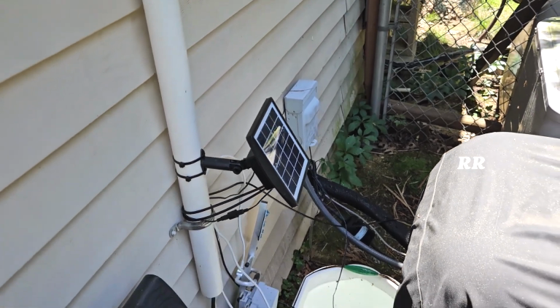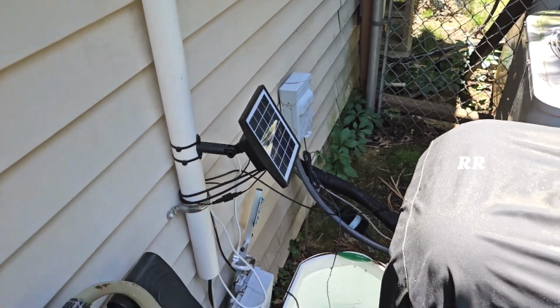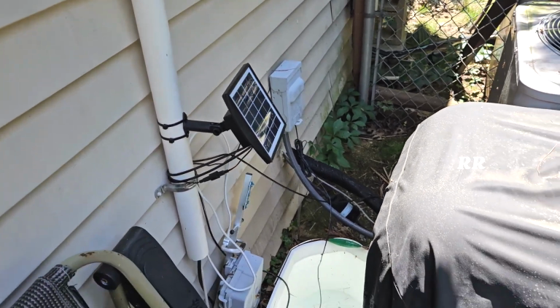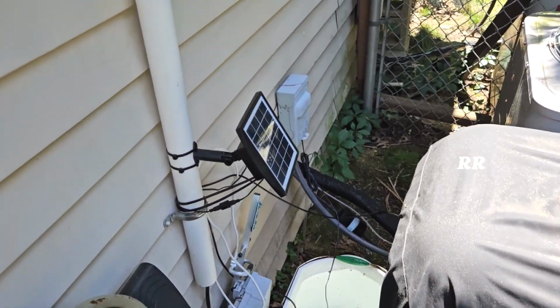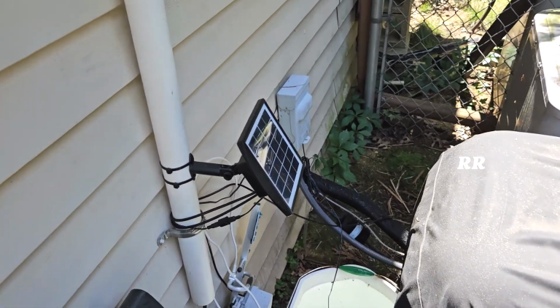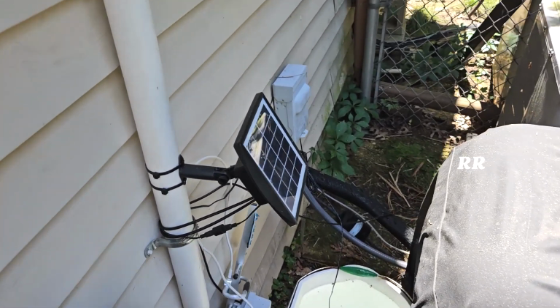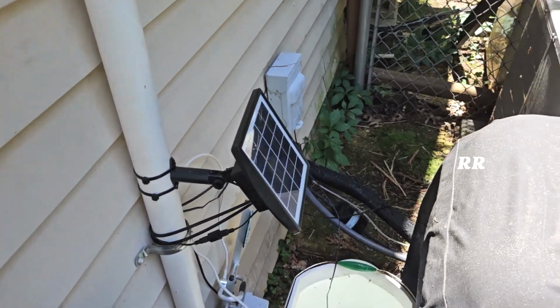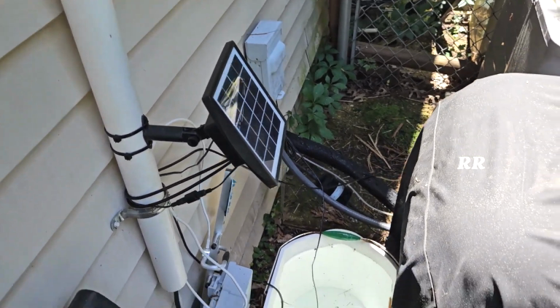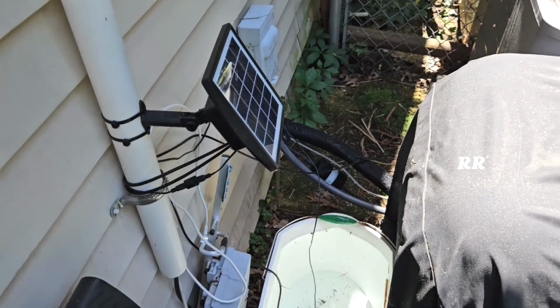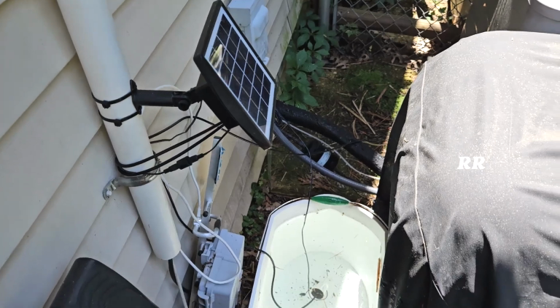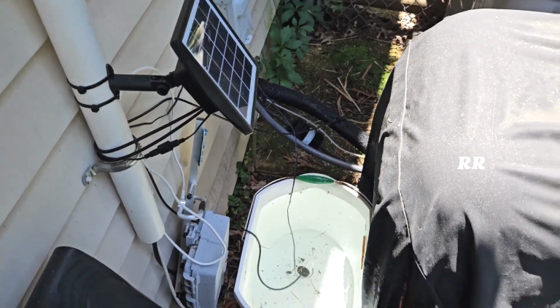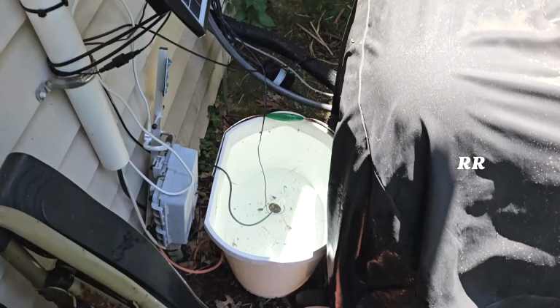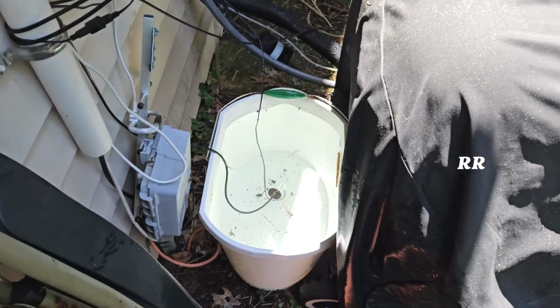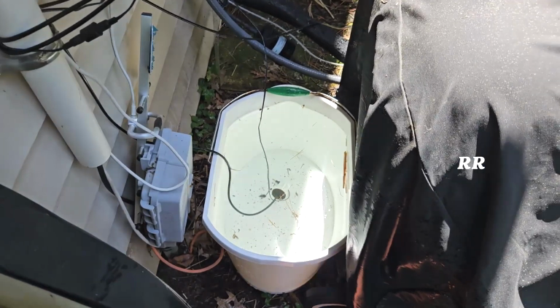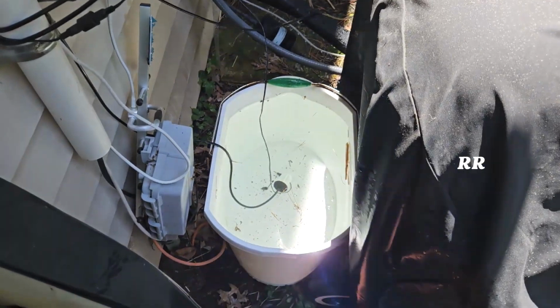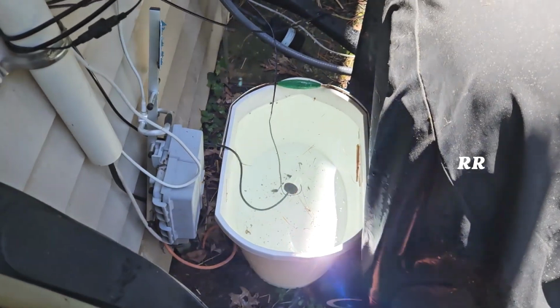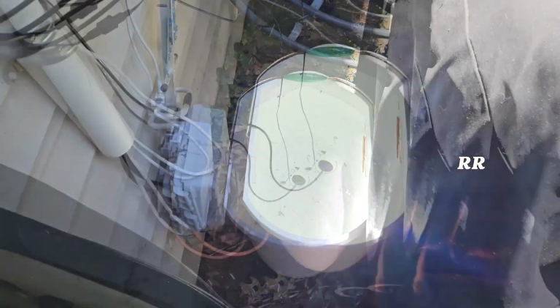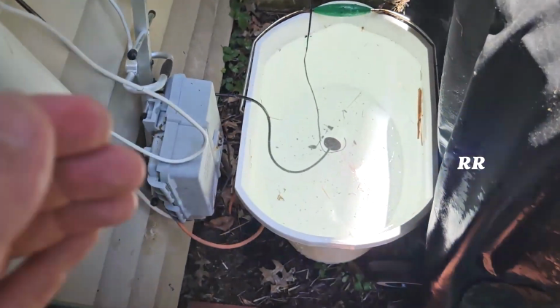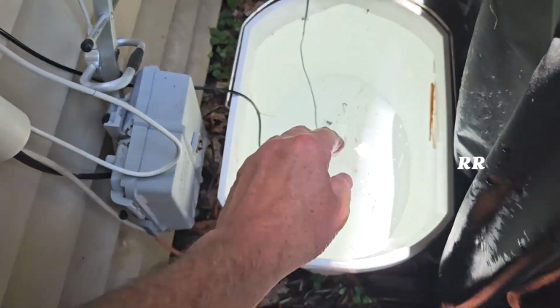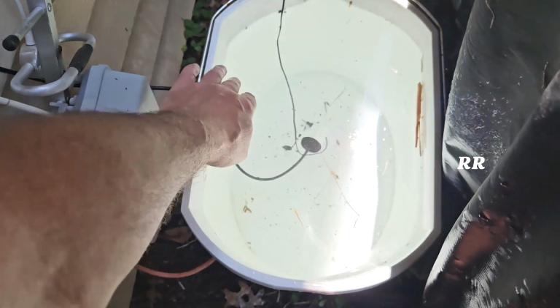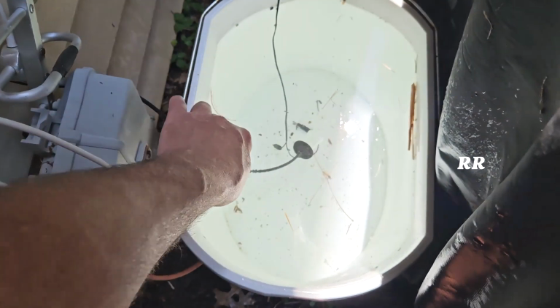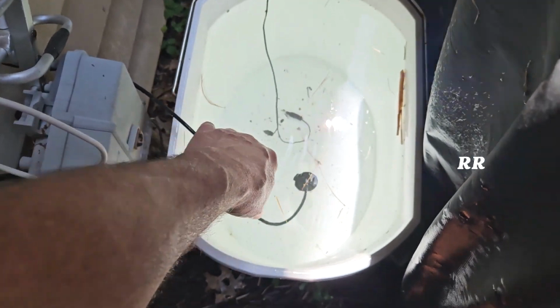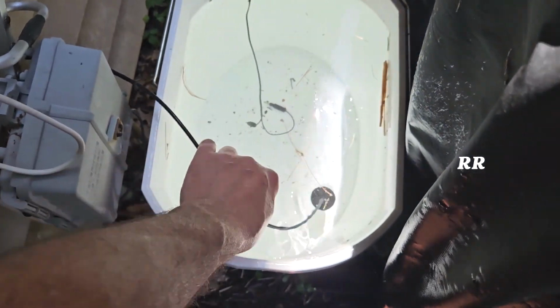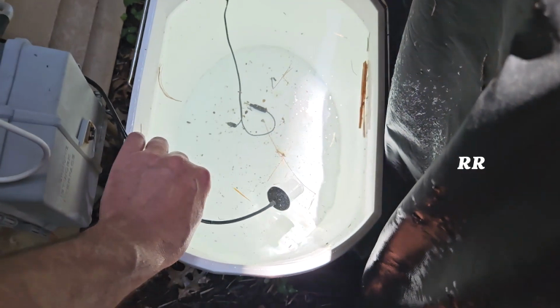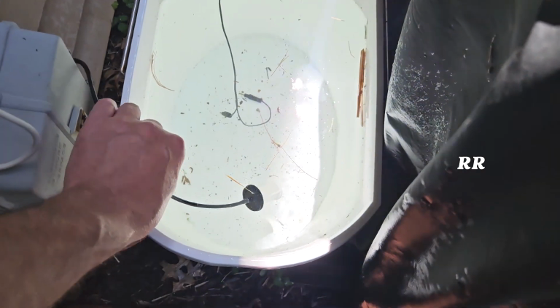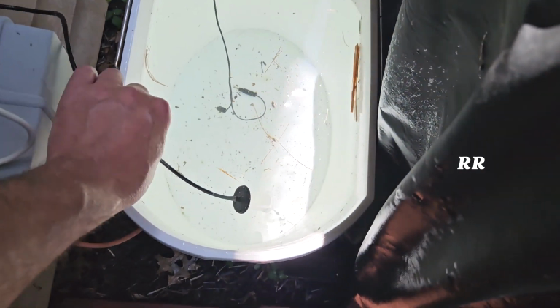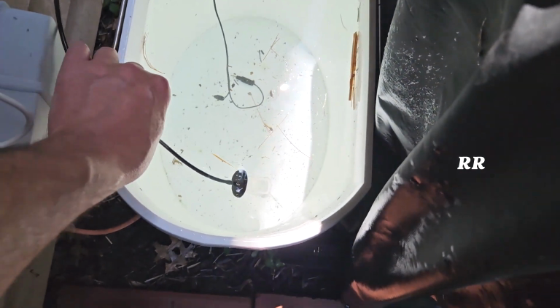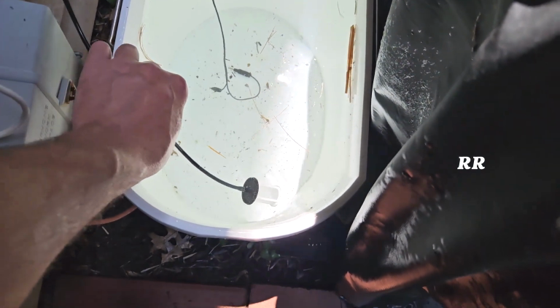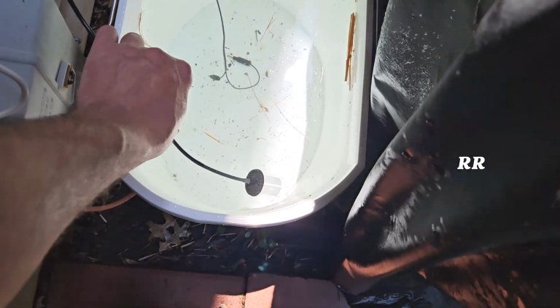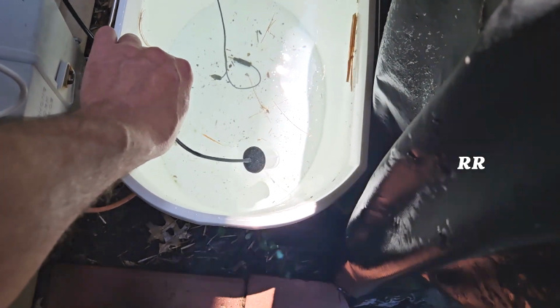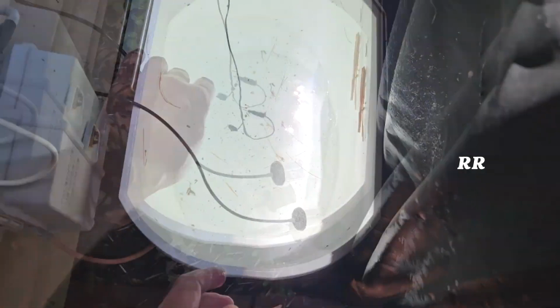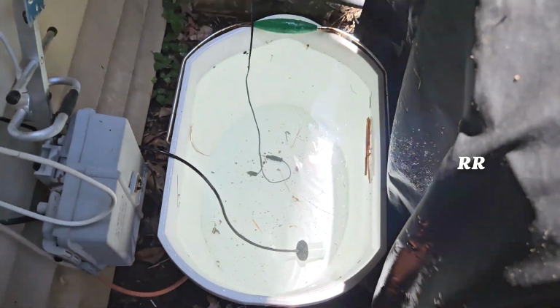The only issue I have is it beeps, but then again, it beeps and lets me know, hey, I'm out of water. You can see all the dirt and stuff in there, but it's not a big deal because this filter on there catches everything, so it's pretty cool.